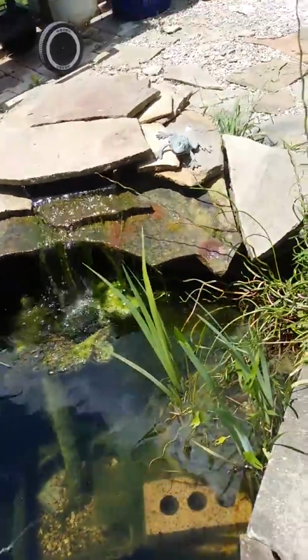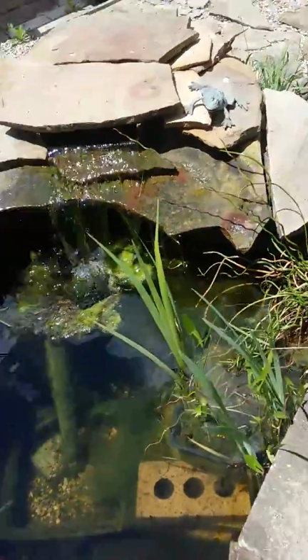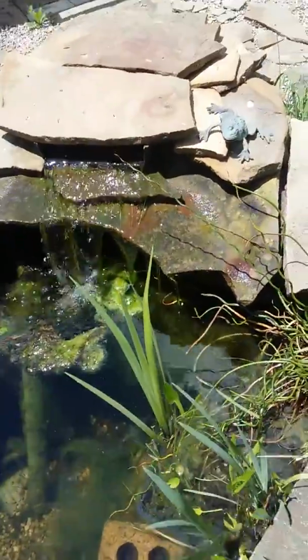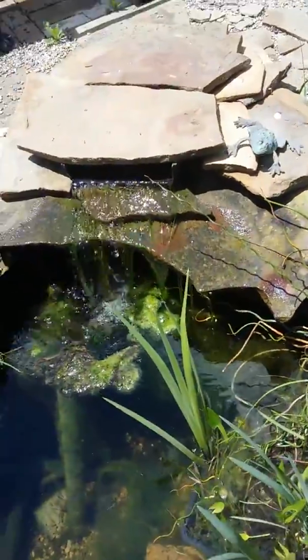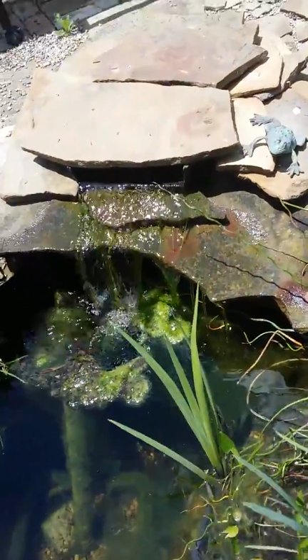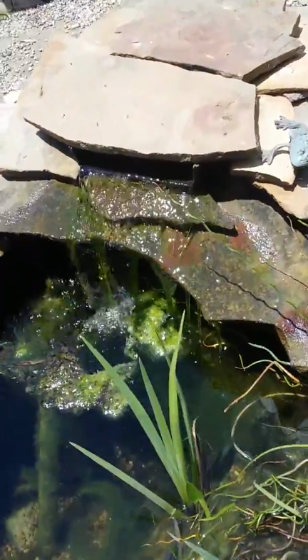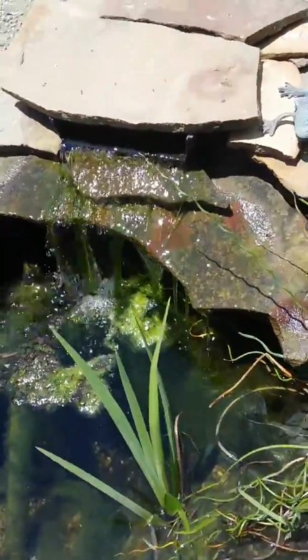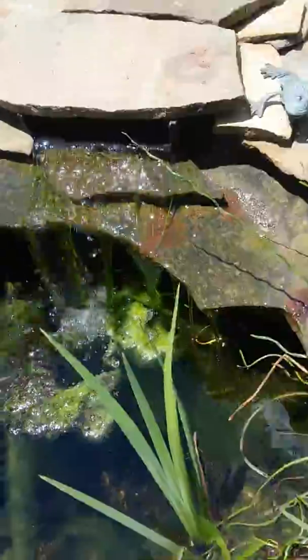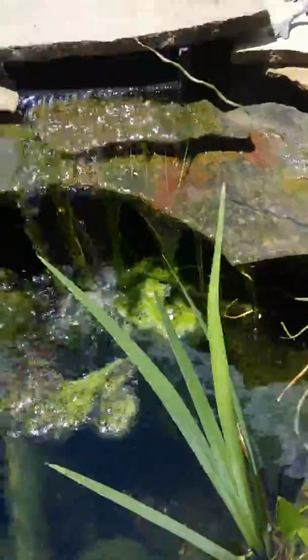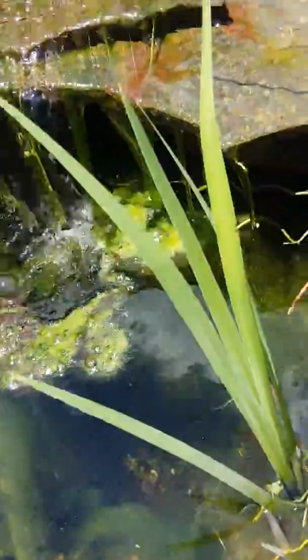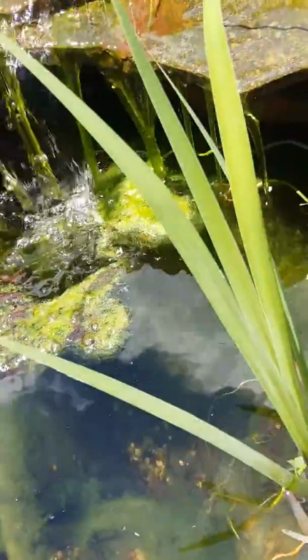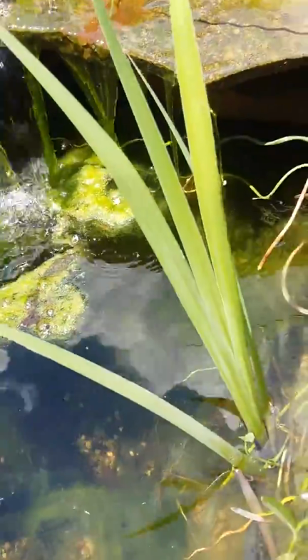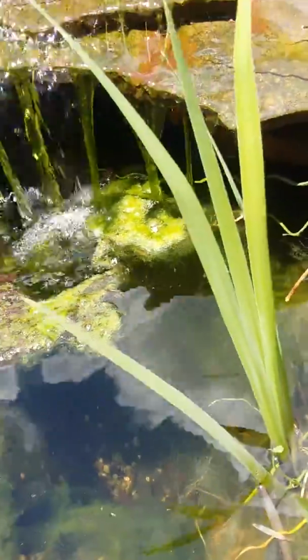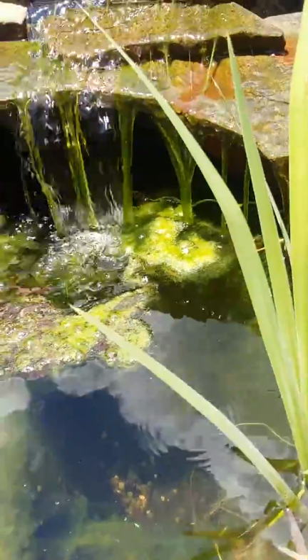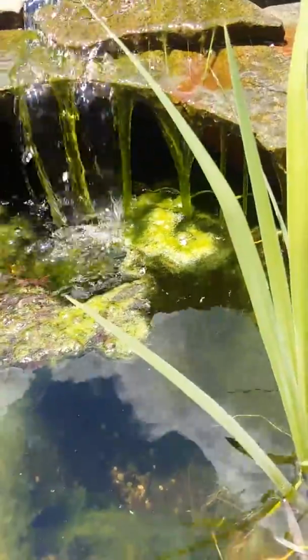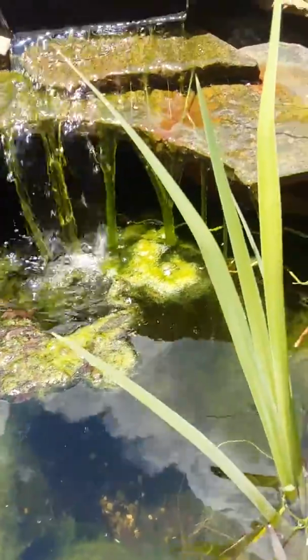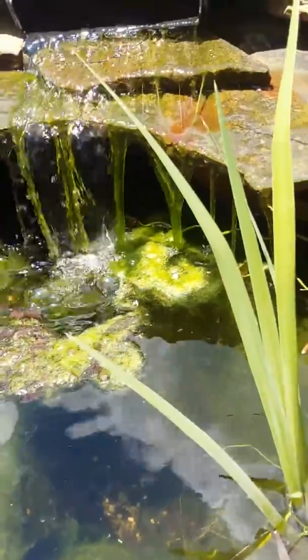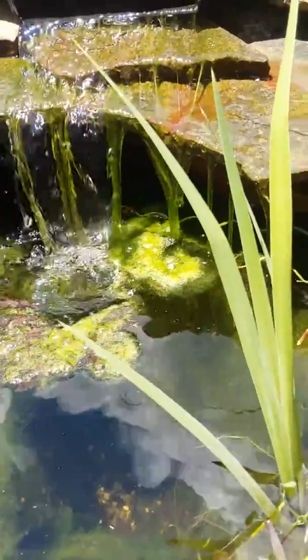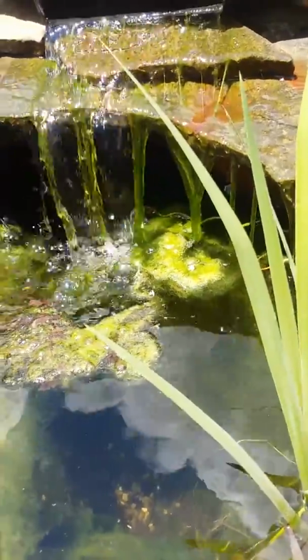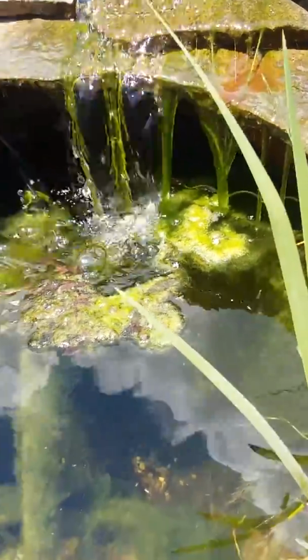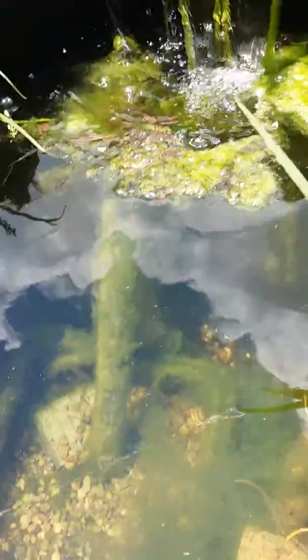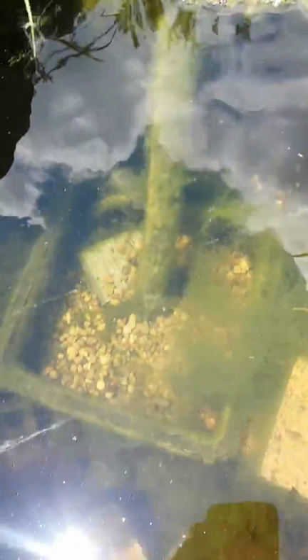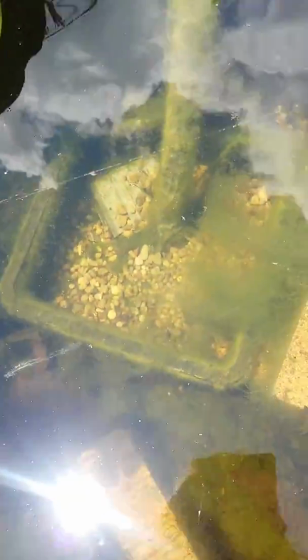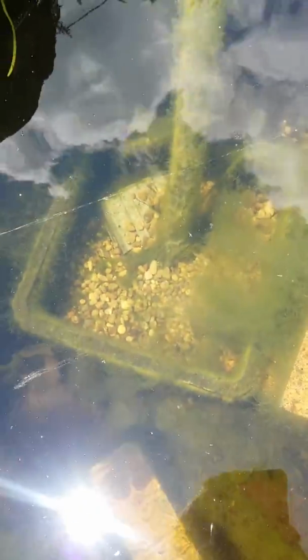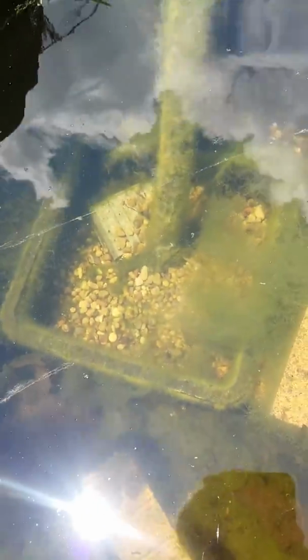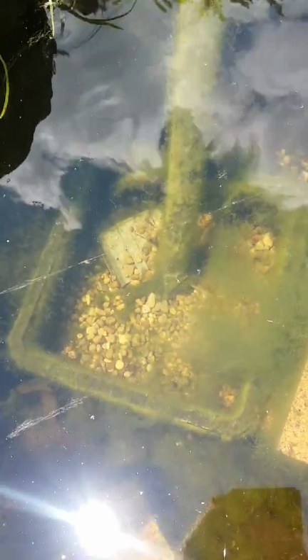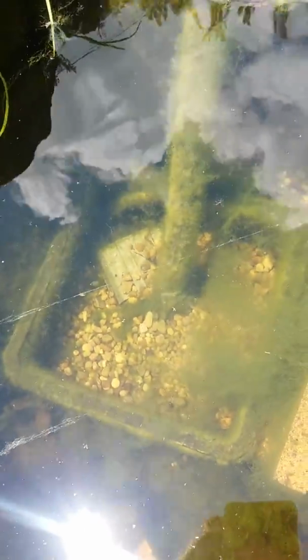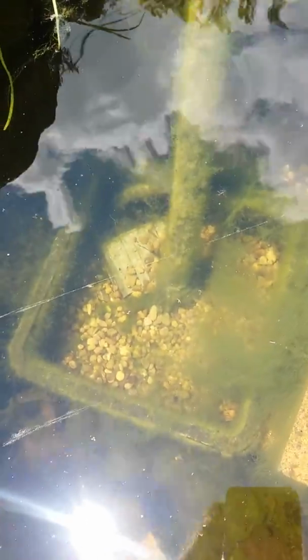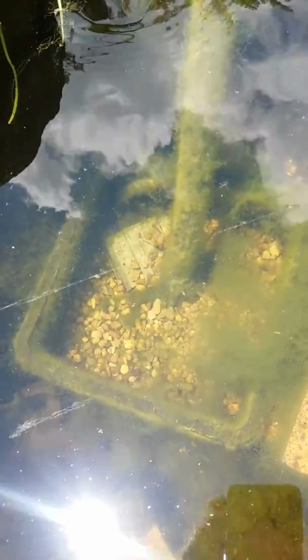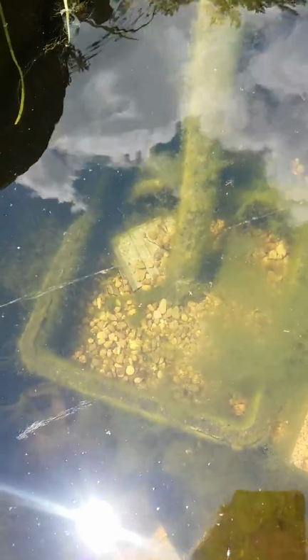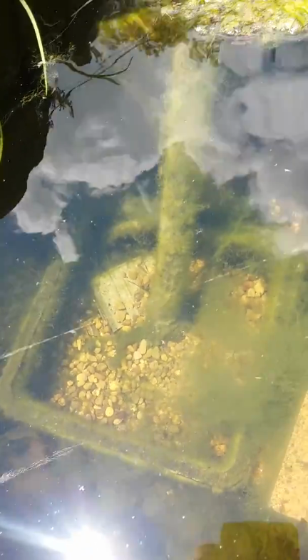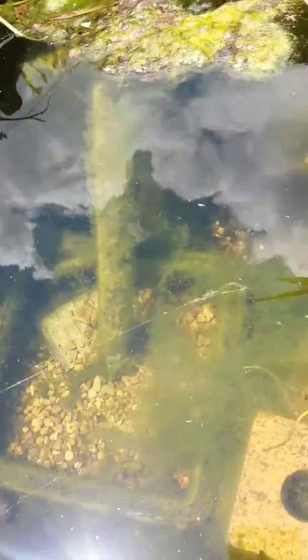With the water temperatures getting up, this is going to happen a lot. The more surface area you have covered, the better chance you have of avoiding this. We have clear water mainly because of that nice little biological pump down there.